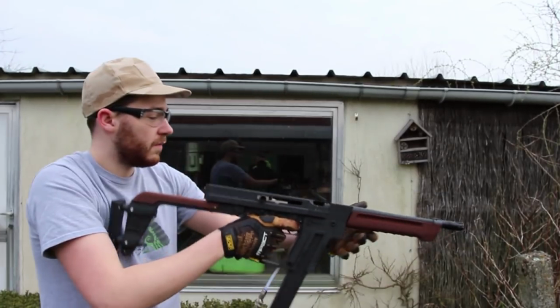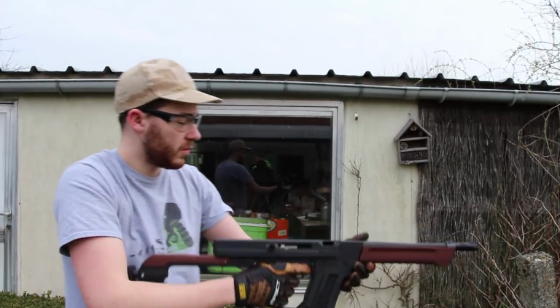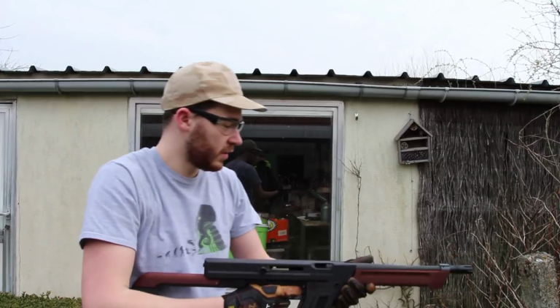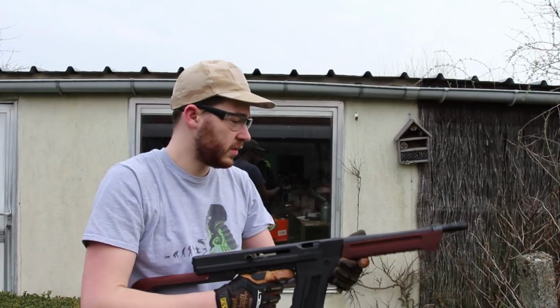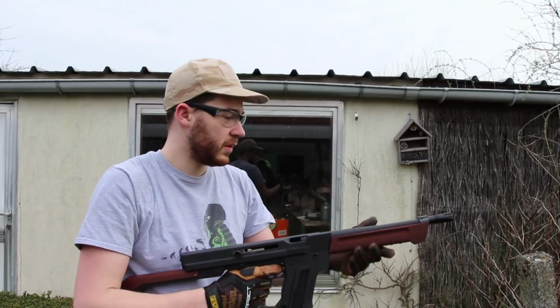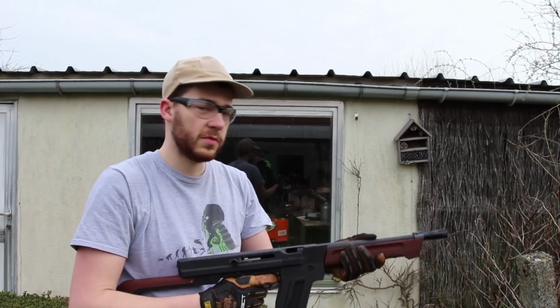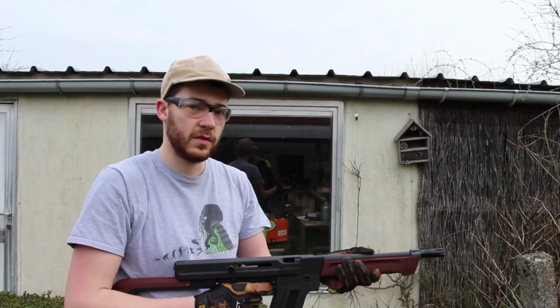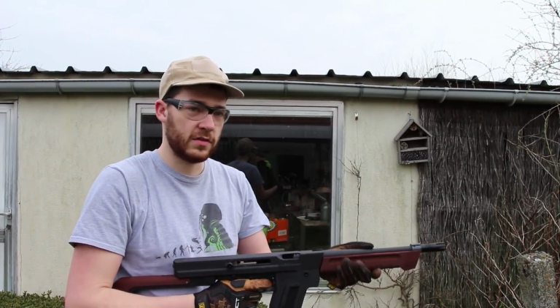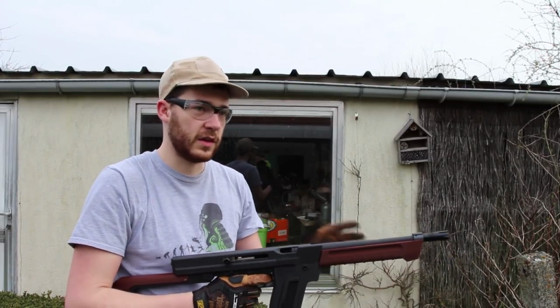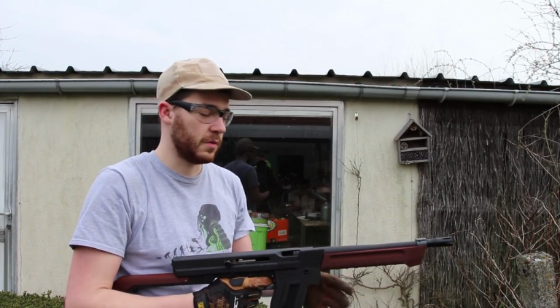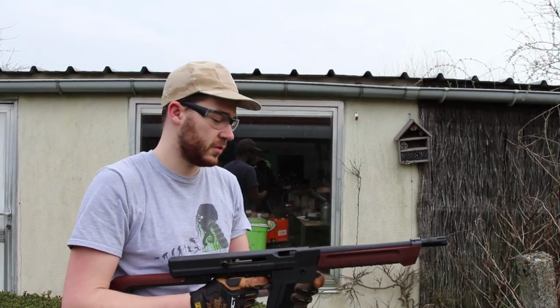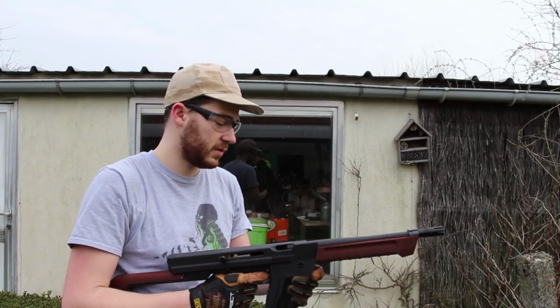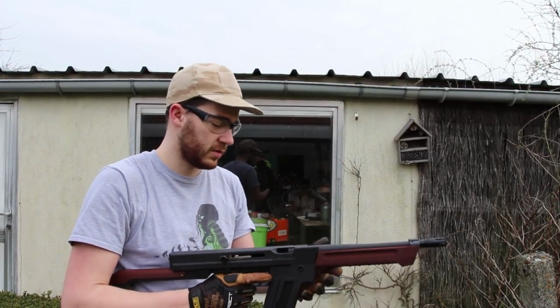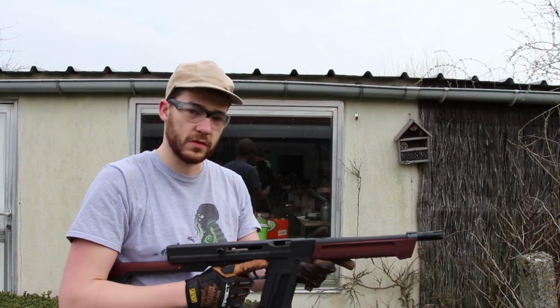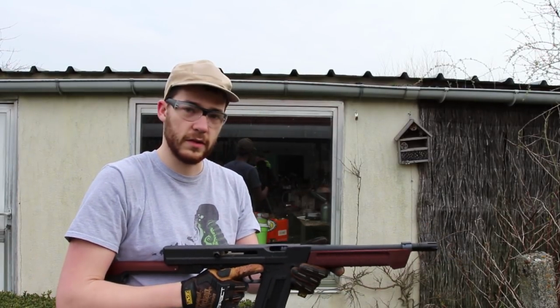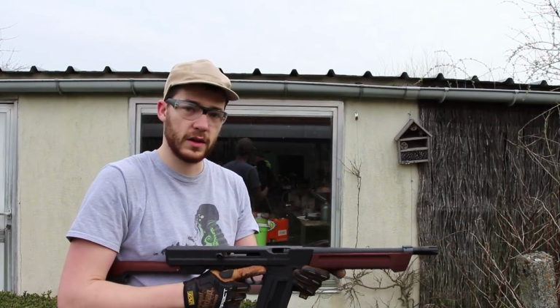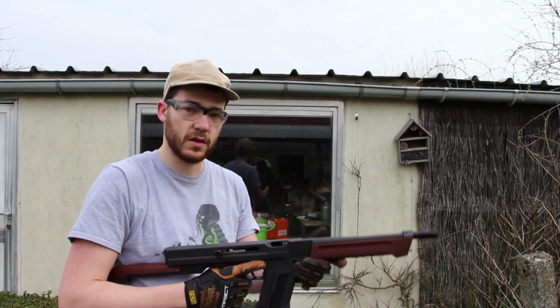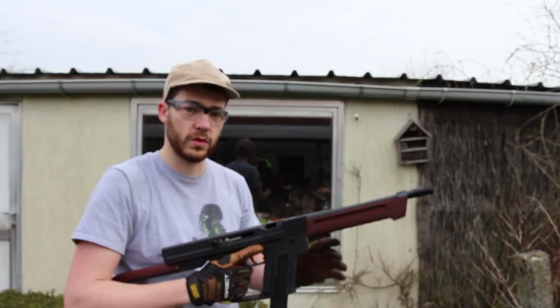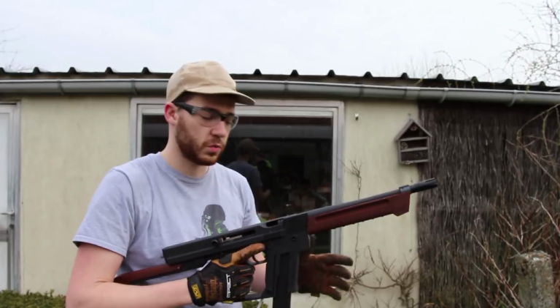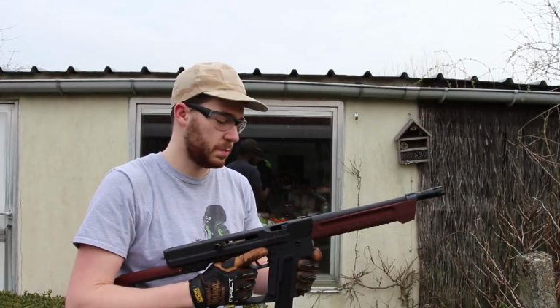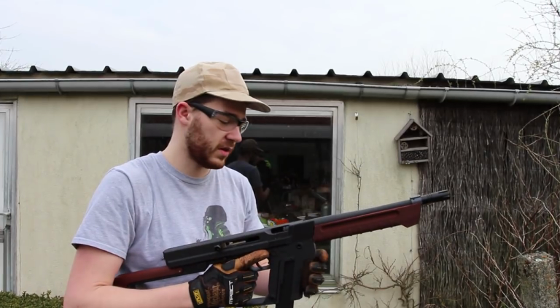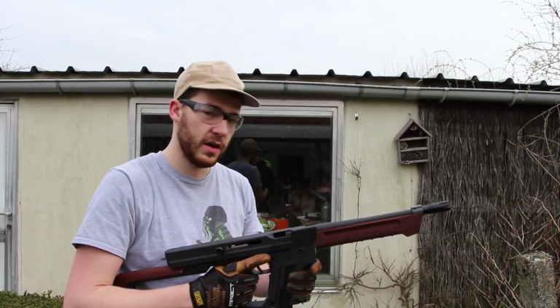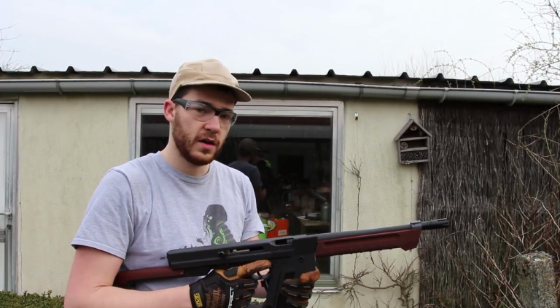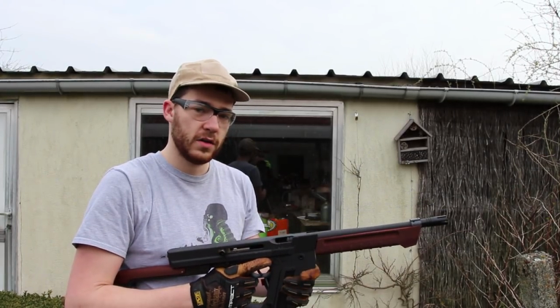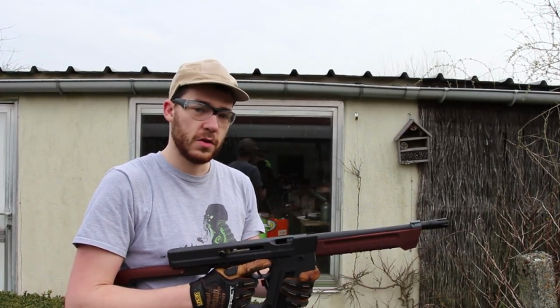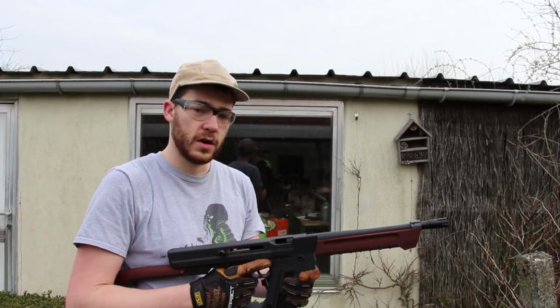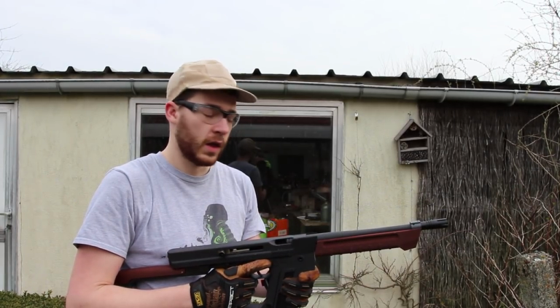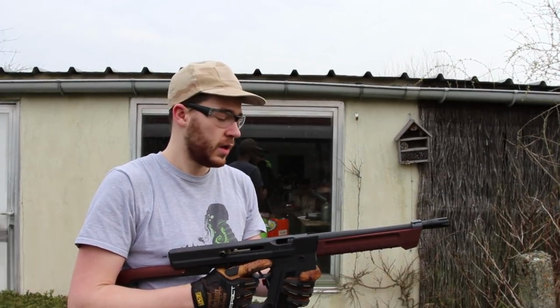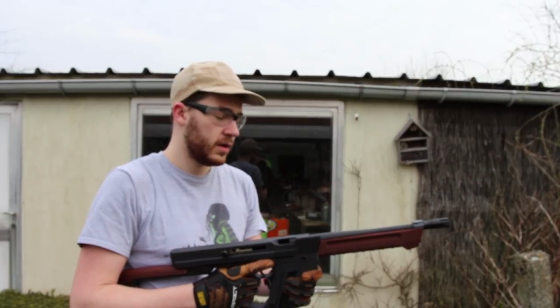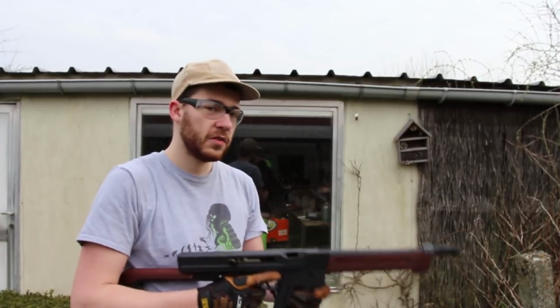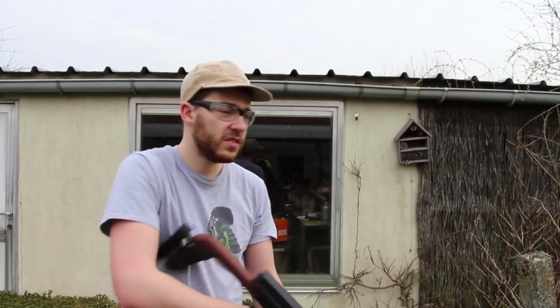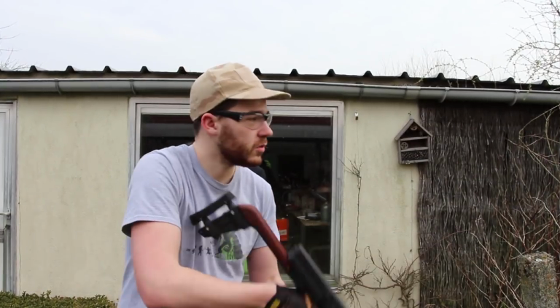The original WE Thompson has a kick similar to this. It's currently running at 120 psi. Here's some additional shooting.